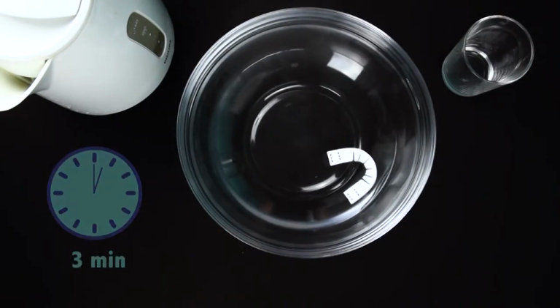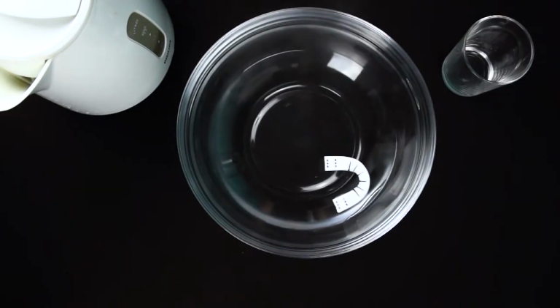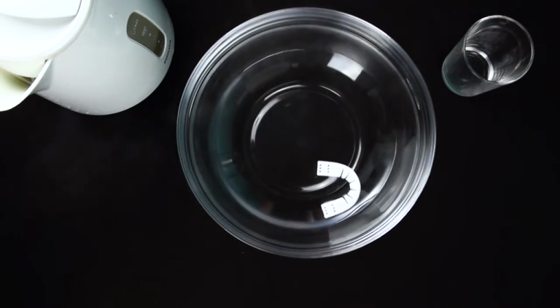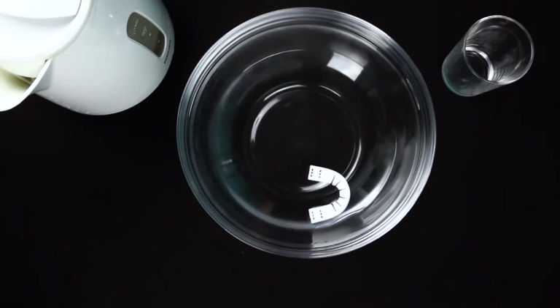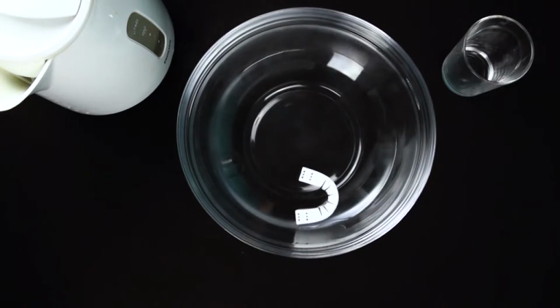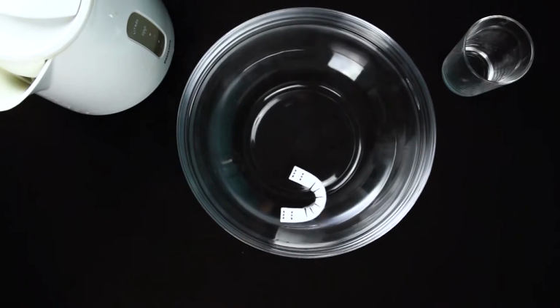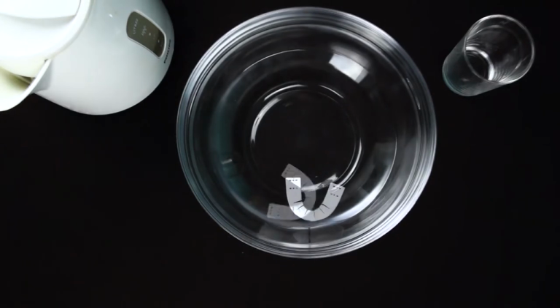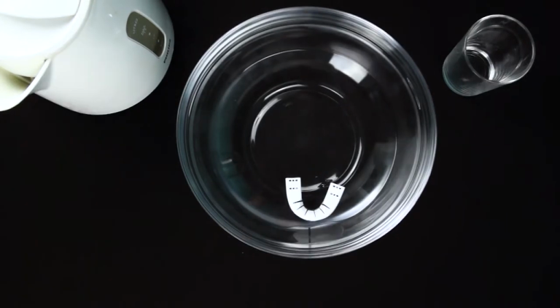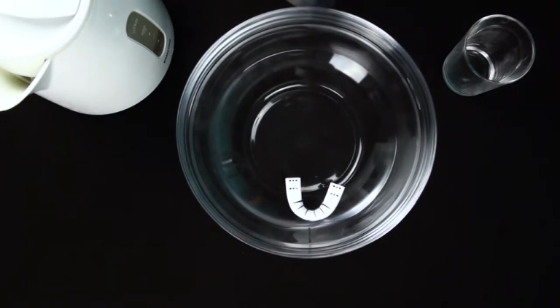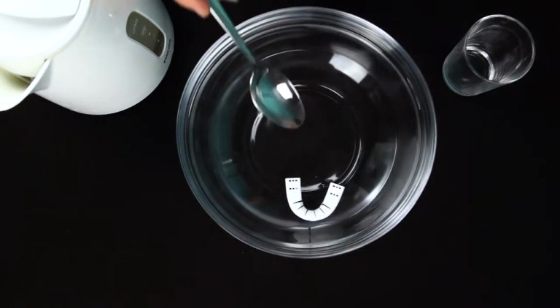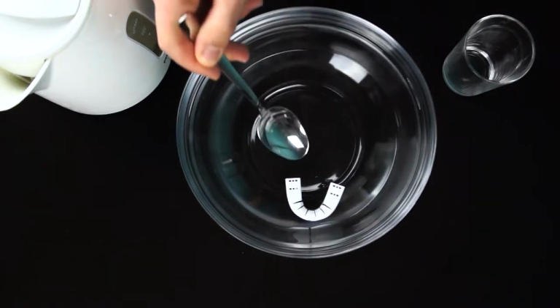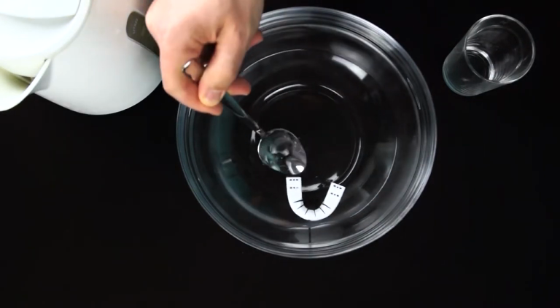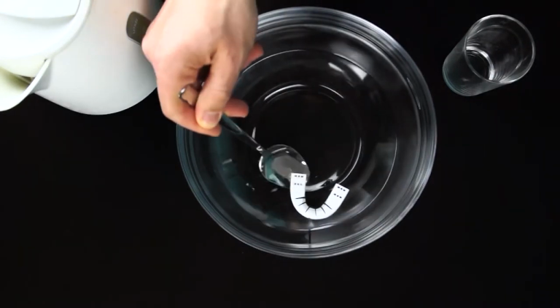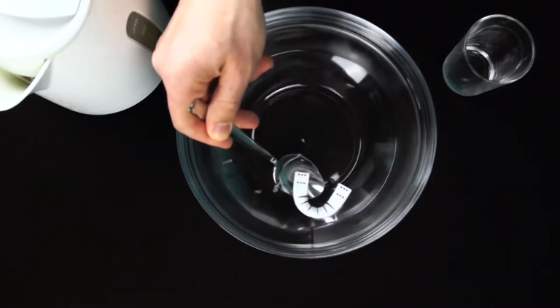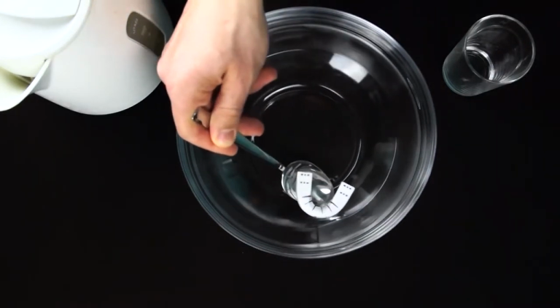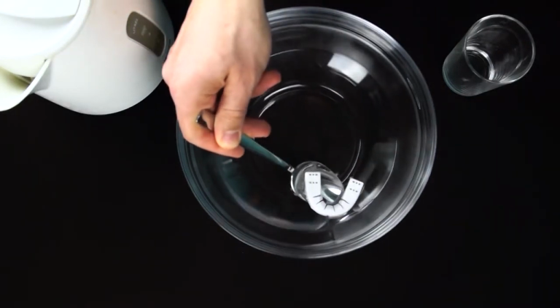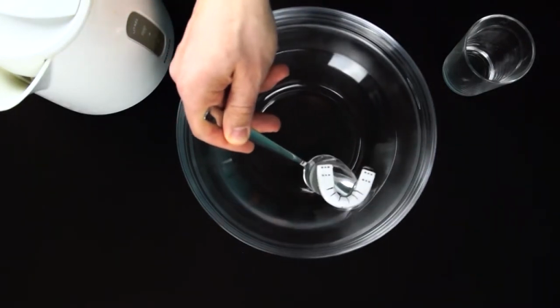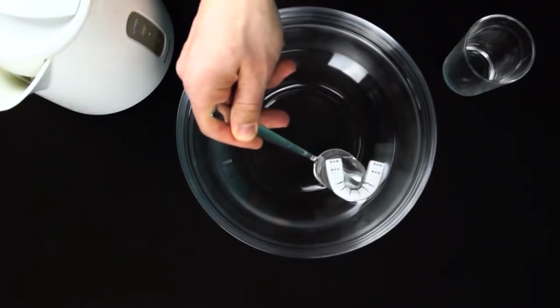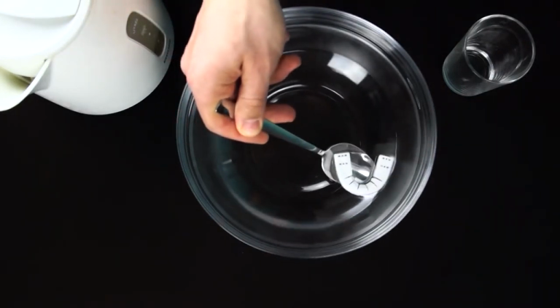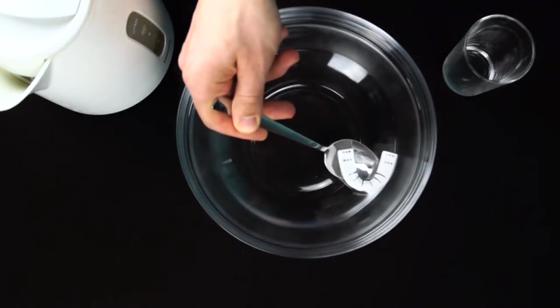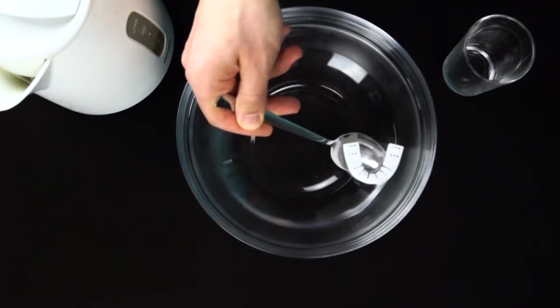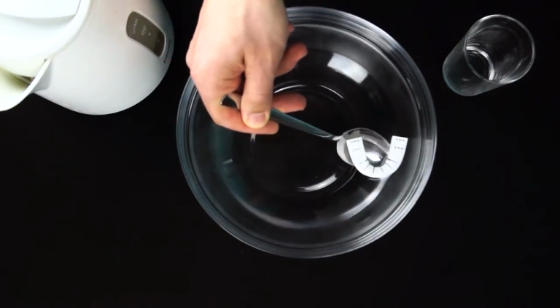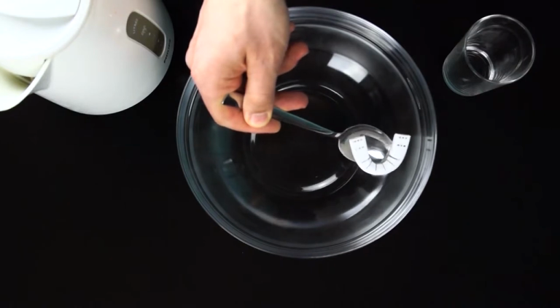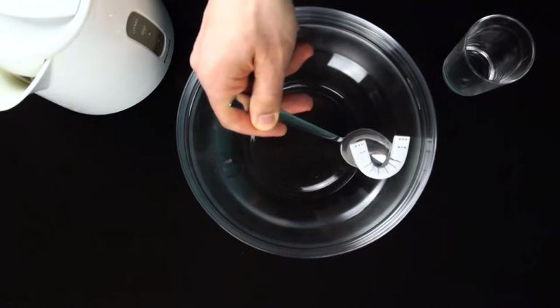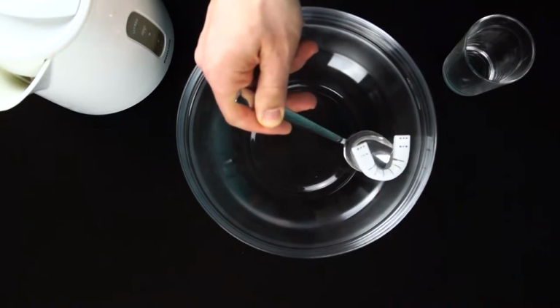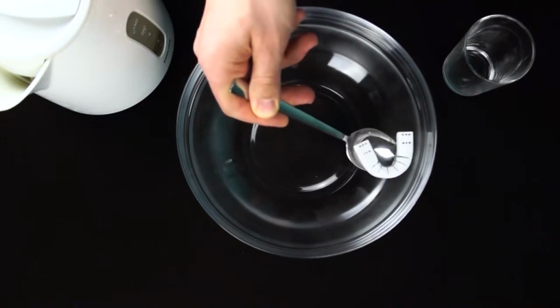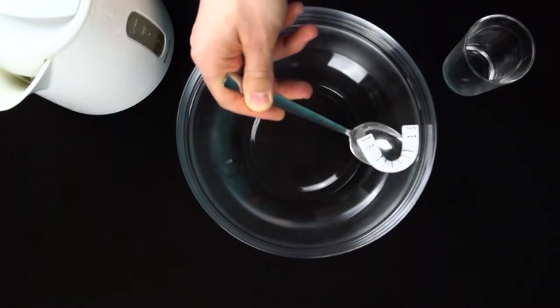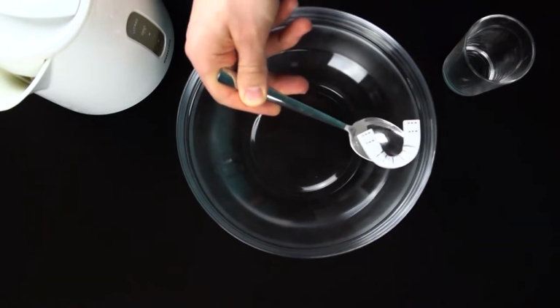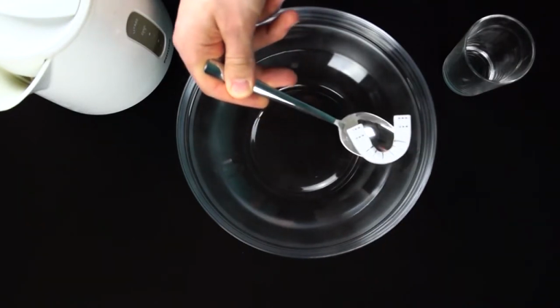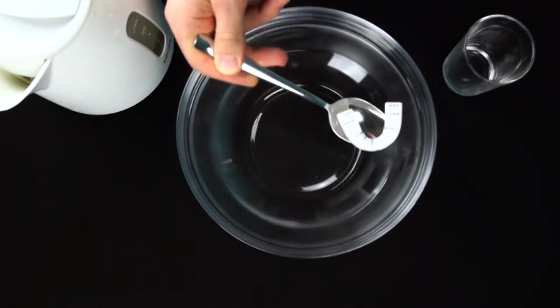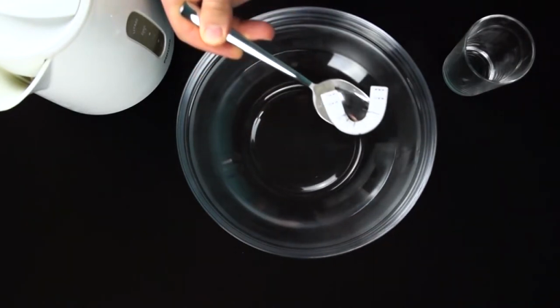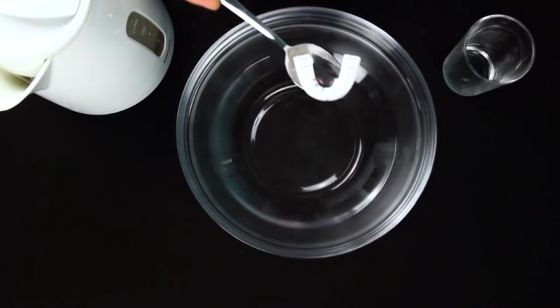Afterwards, carefully remove the dental guard from the bowl. Preferably use a spoon to slowly ease it out of the water from beneath. Make sure you drain all the hot water from the dental guard.